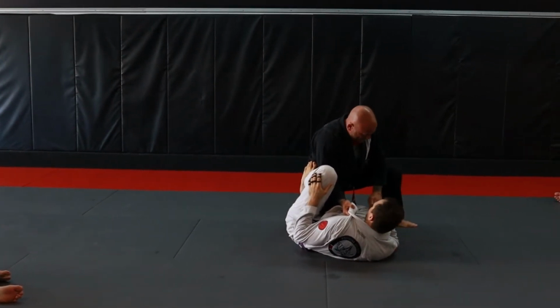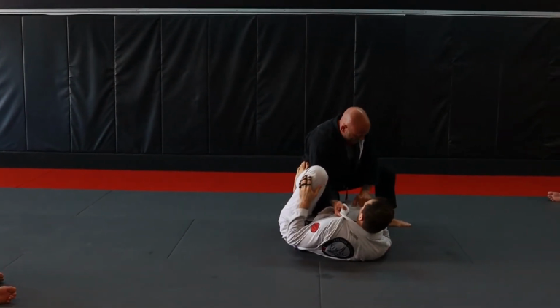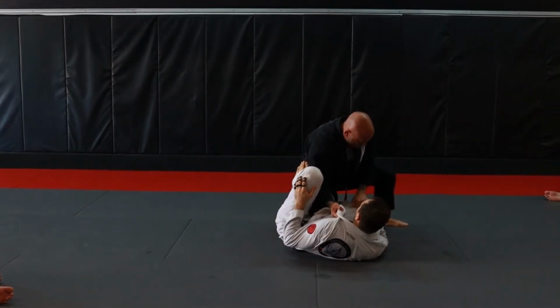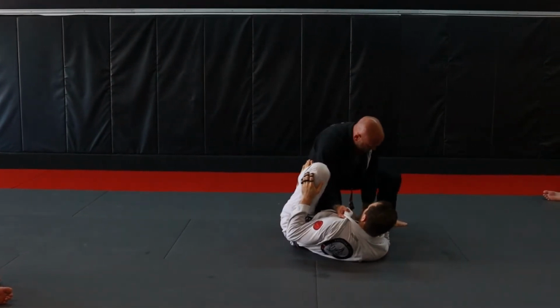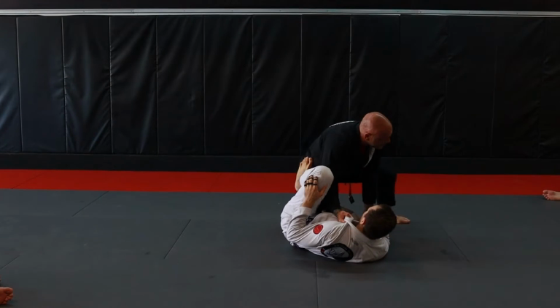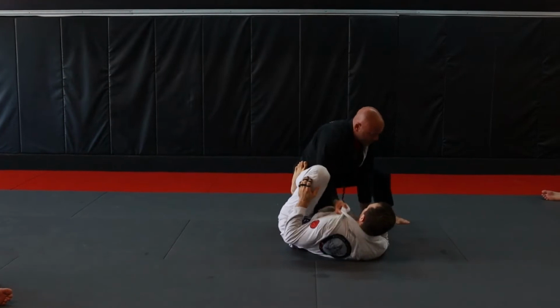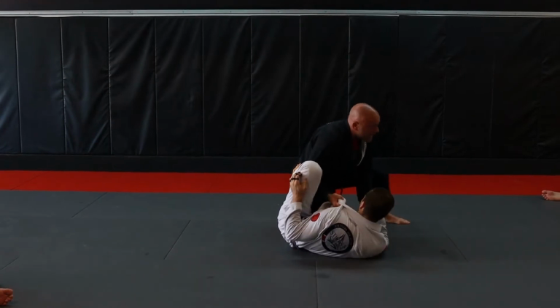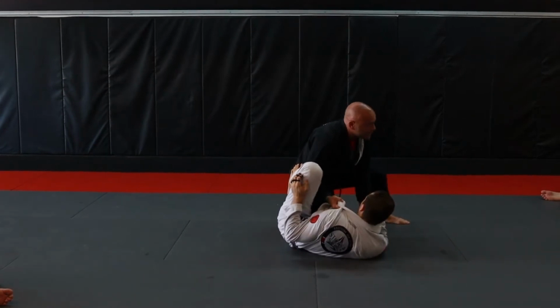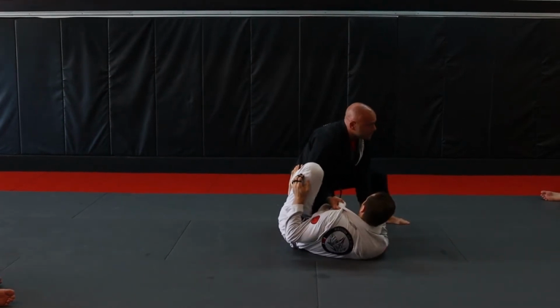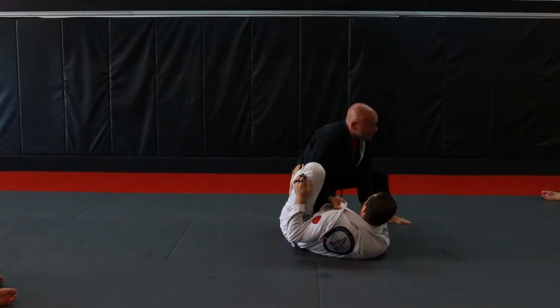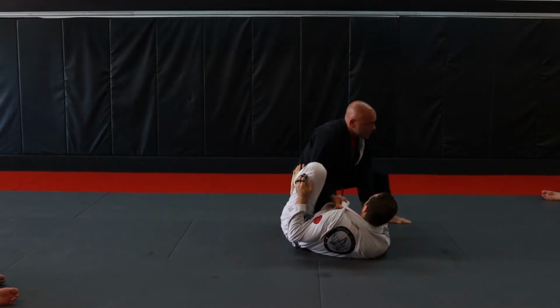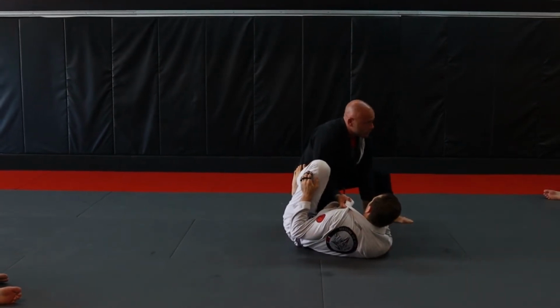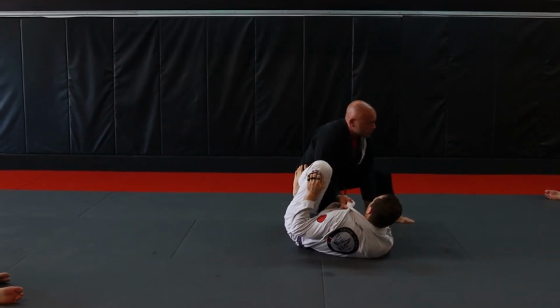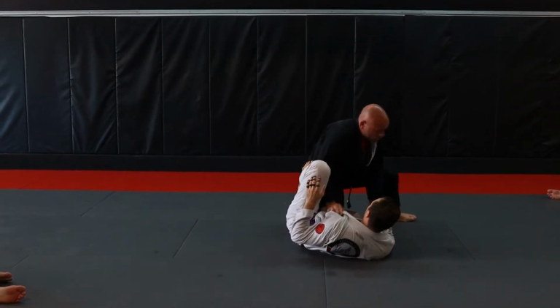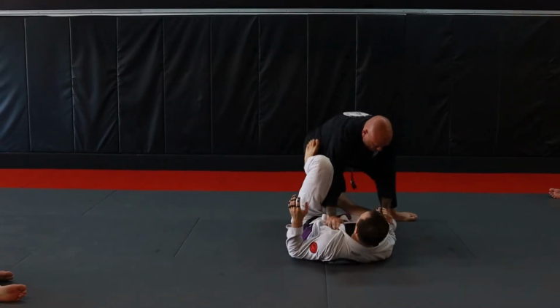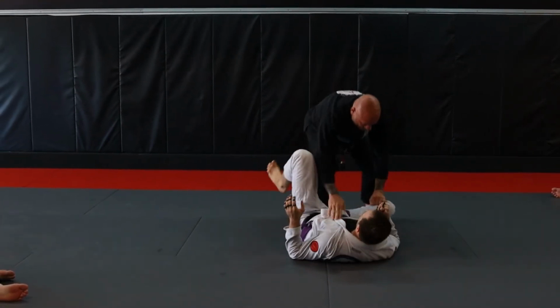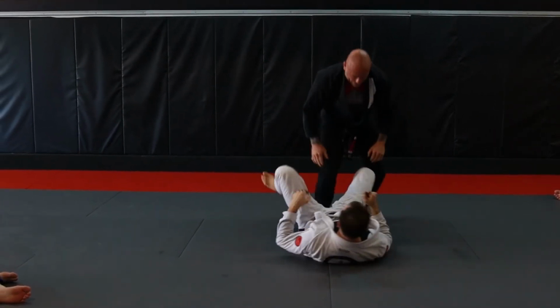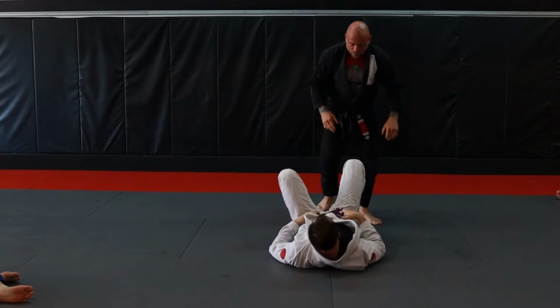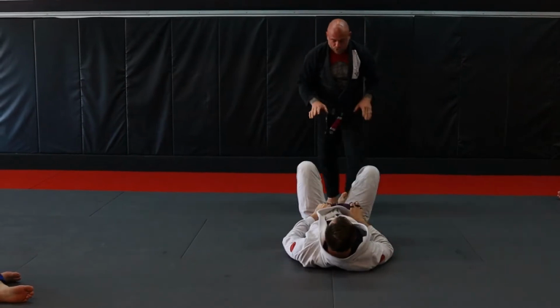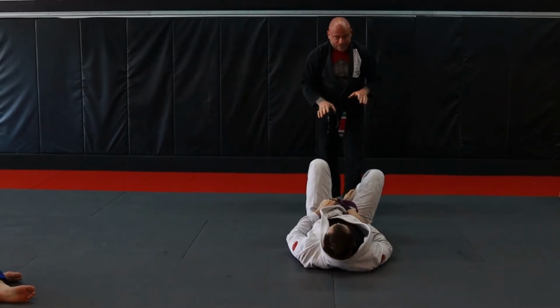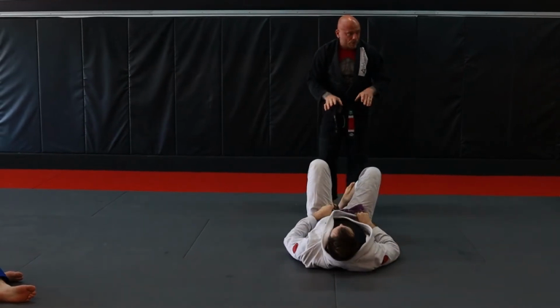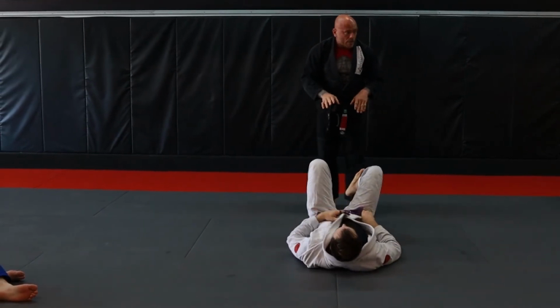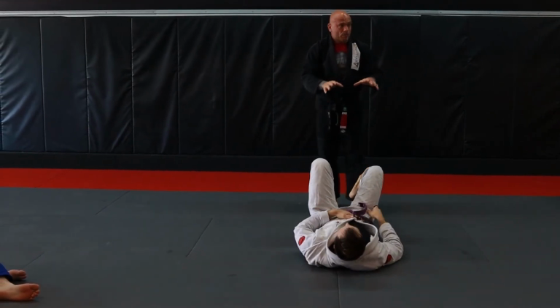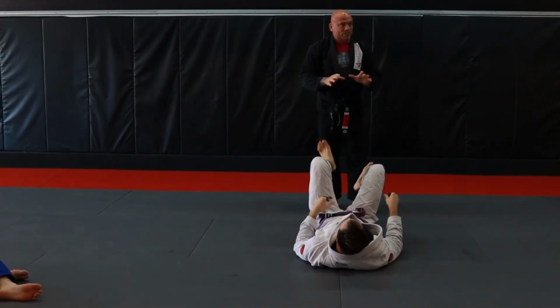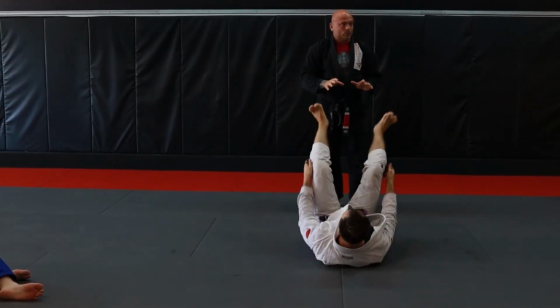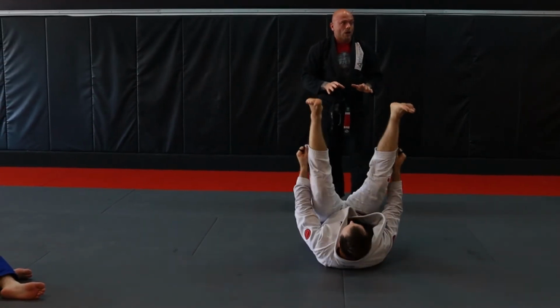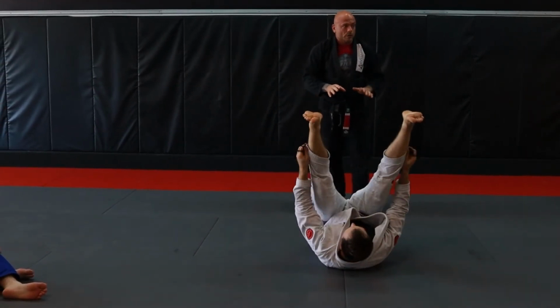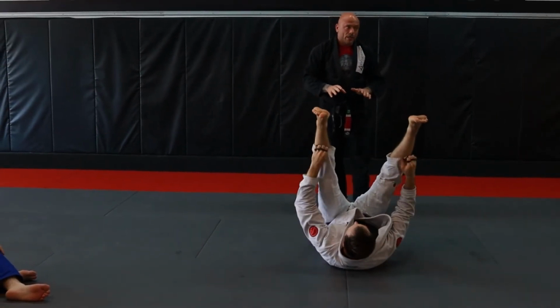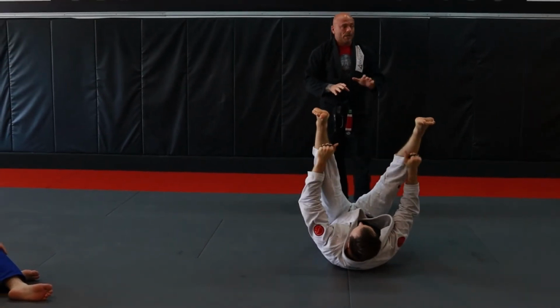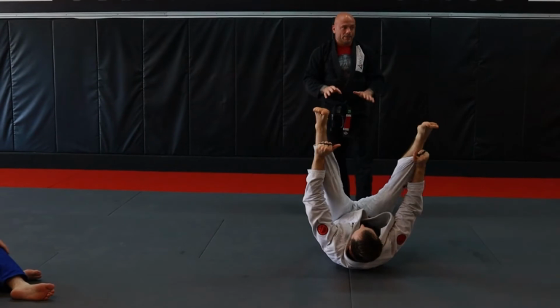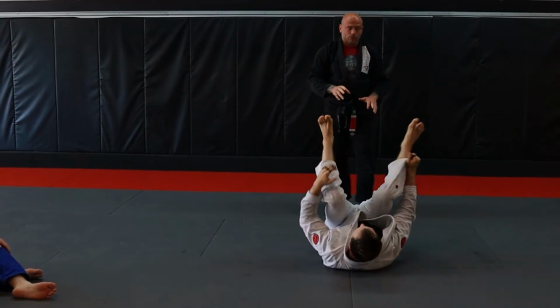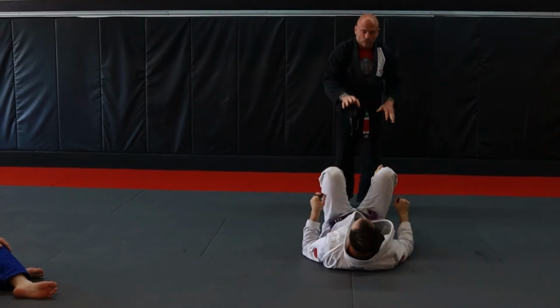This hand is going to be shoving the knee to the ground as I lift him up. Again, I'm going to step into the guard and I'm looking to establish what I want. I'm not letting him establish what he wants.